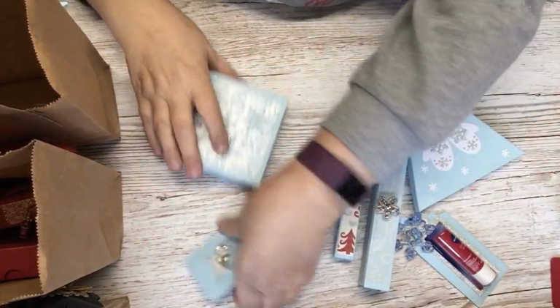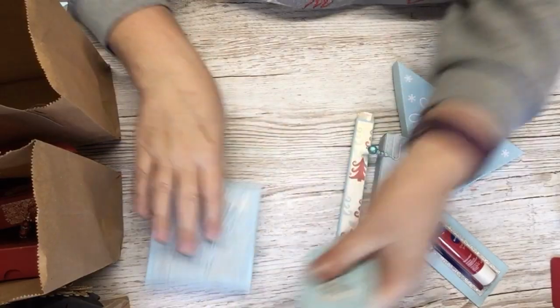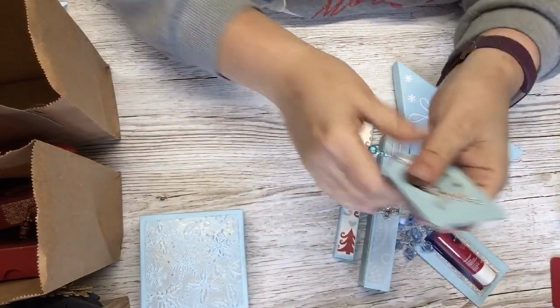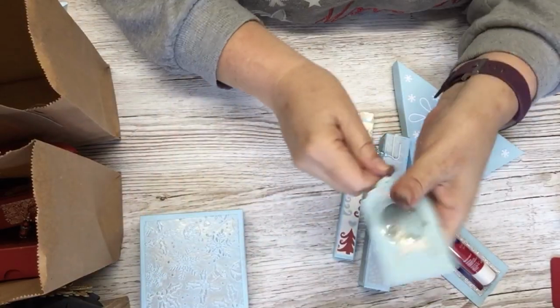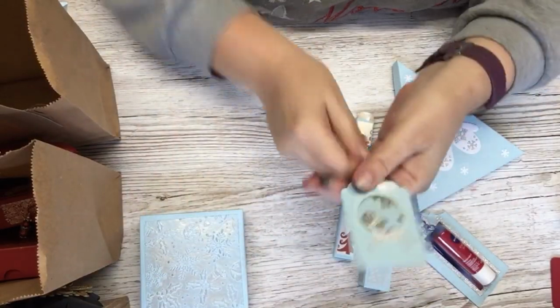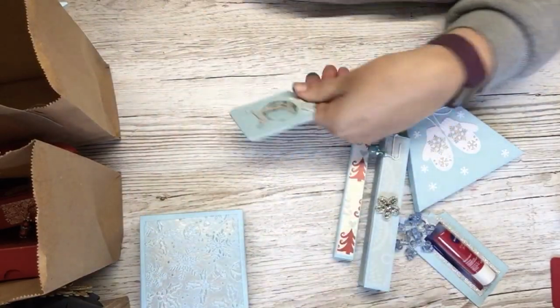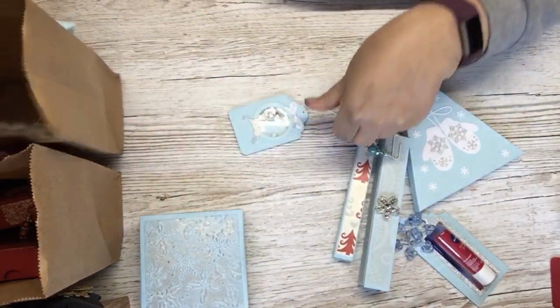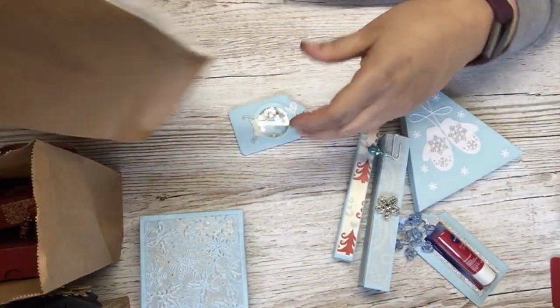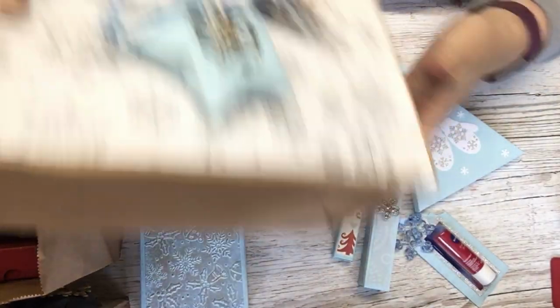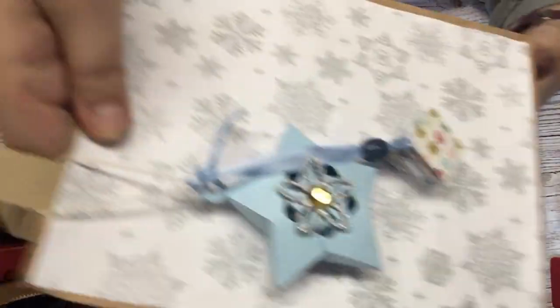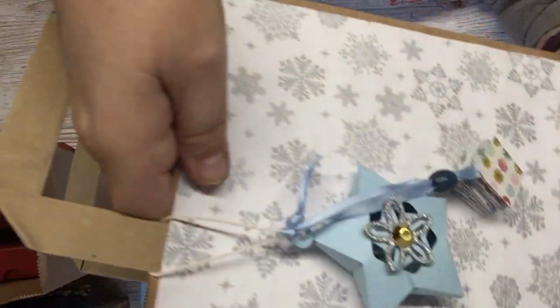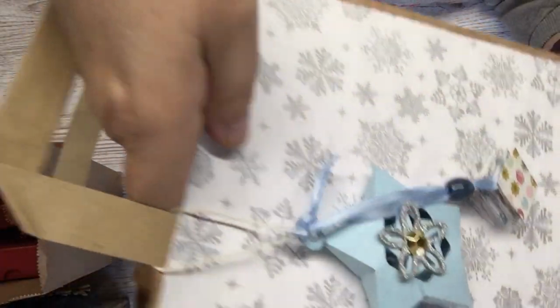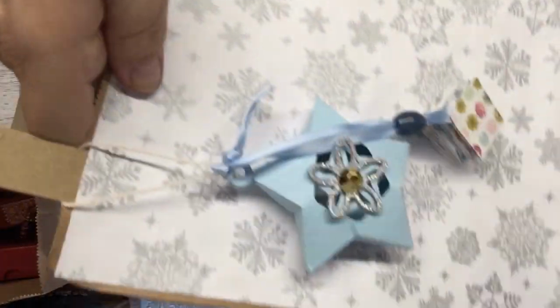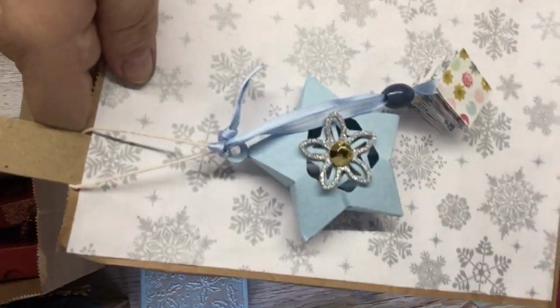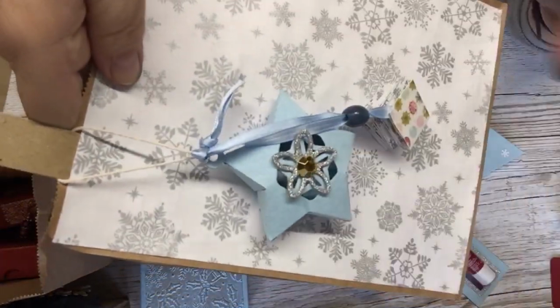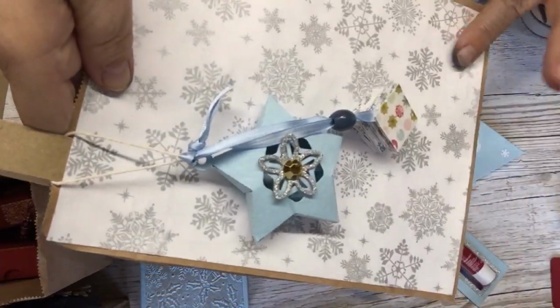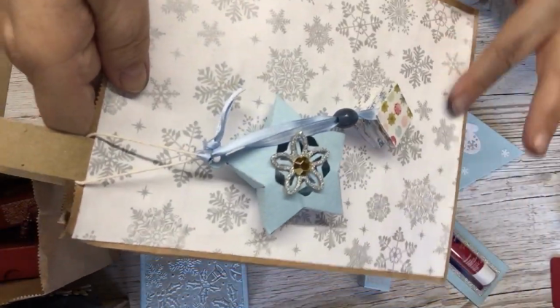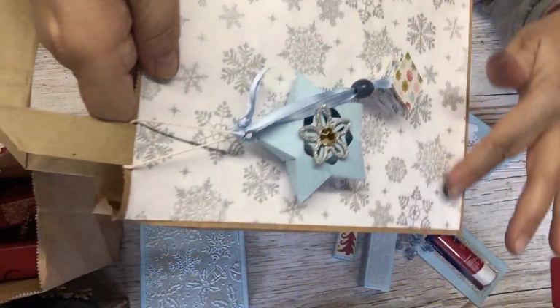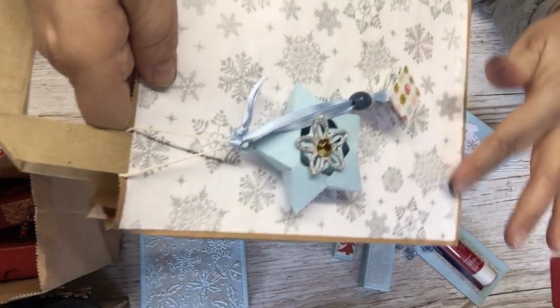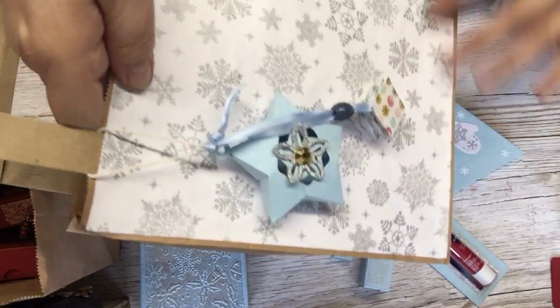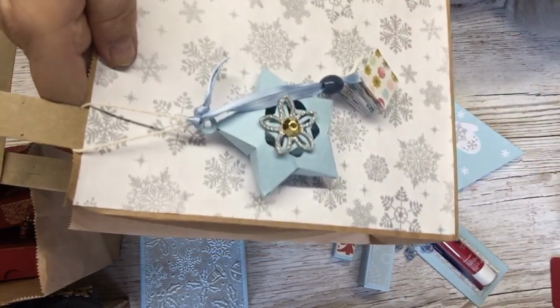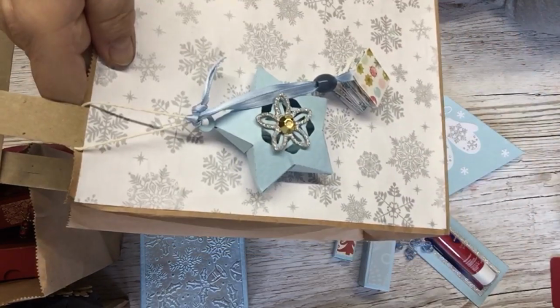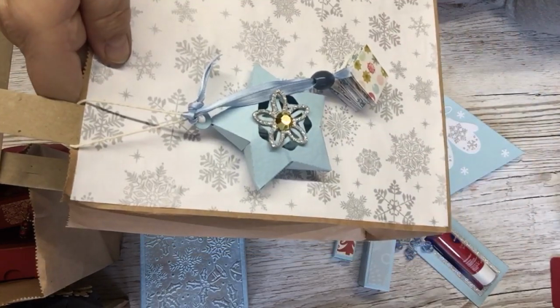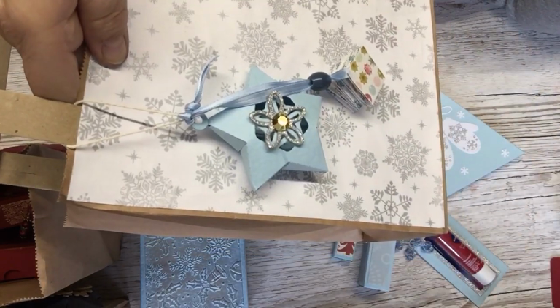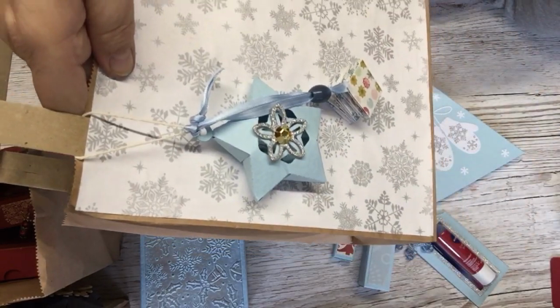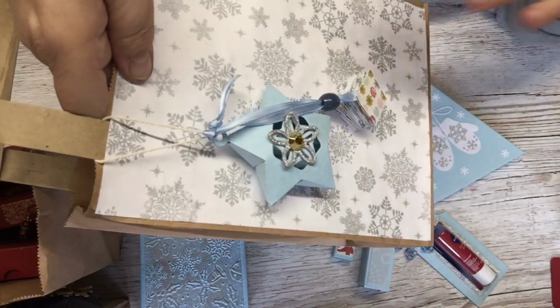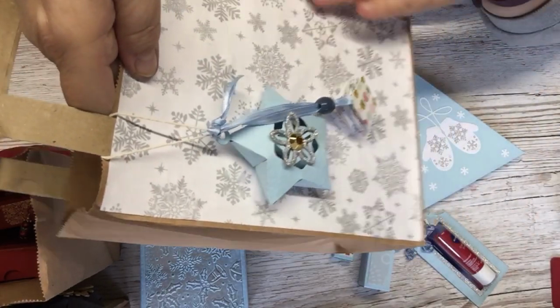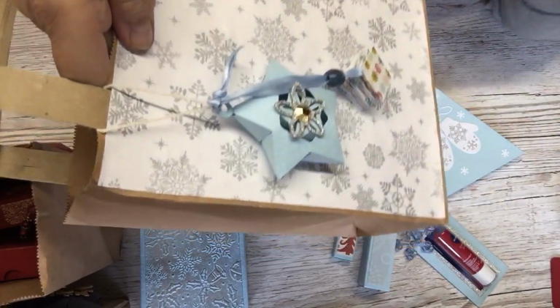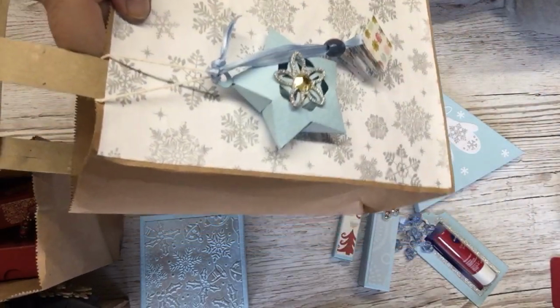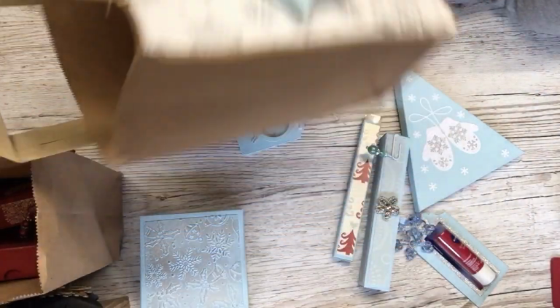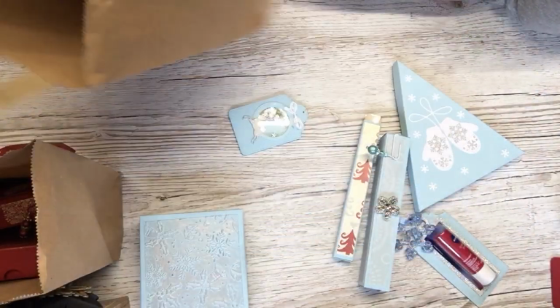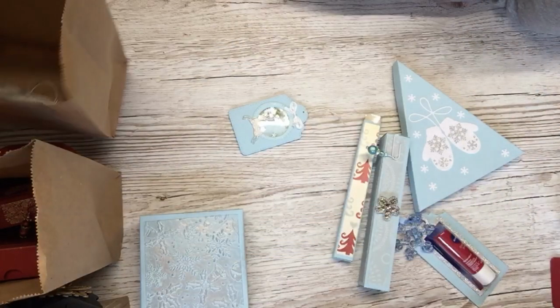I made these little tags, but I've already got these things on the bags — and I made the bags myself with the serviette and decoupage on it.